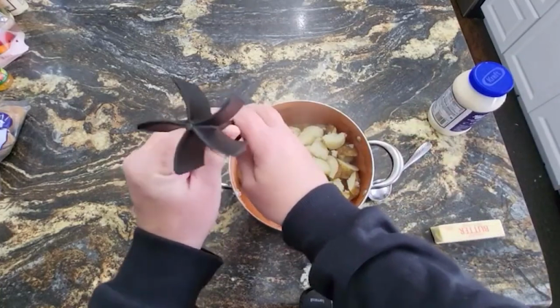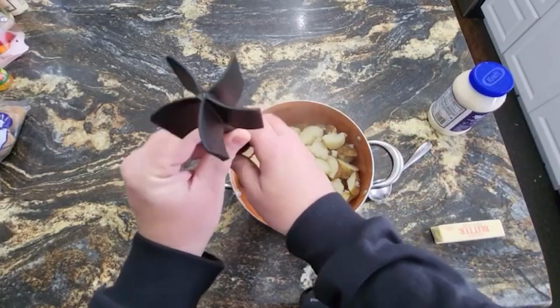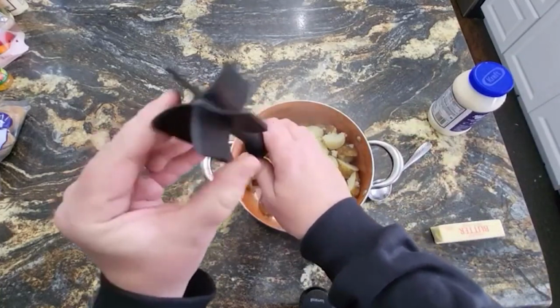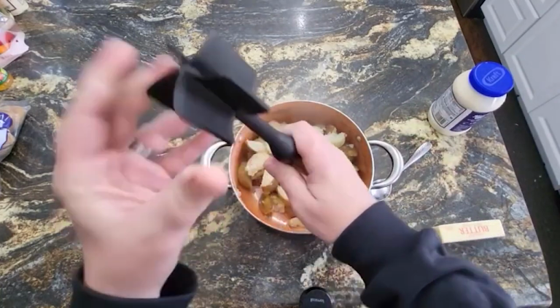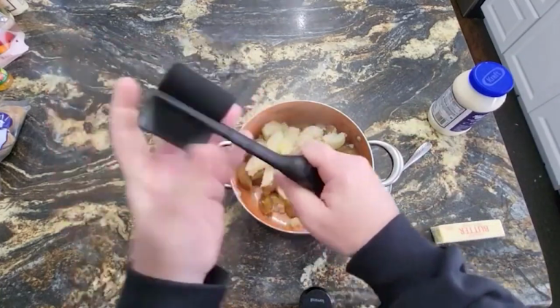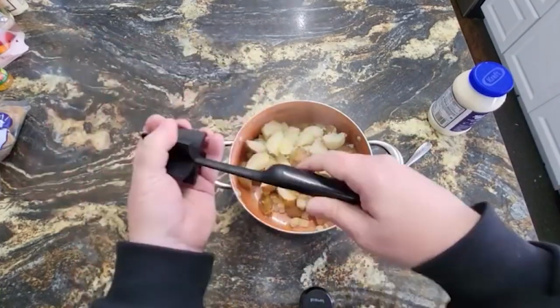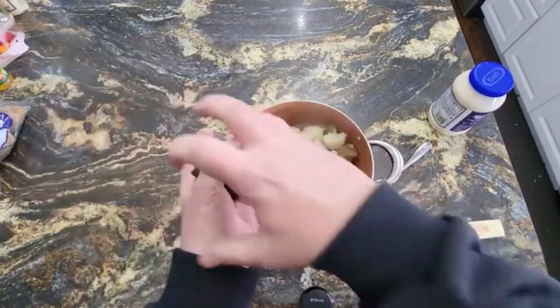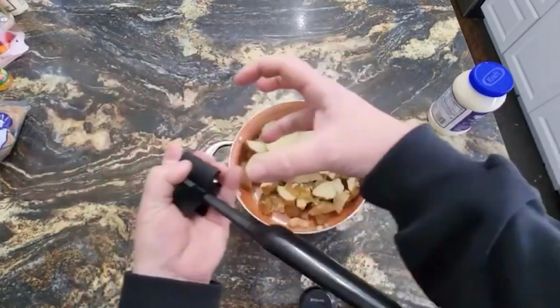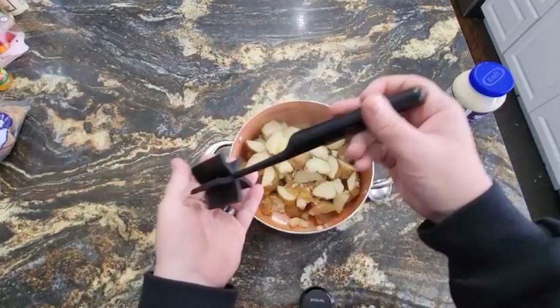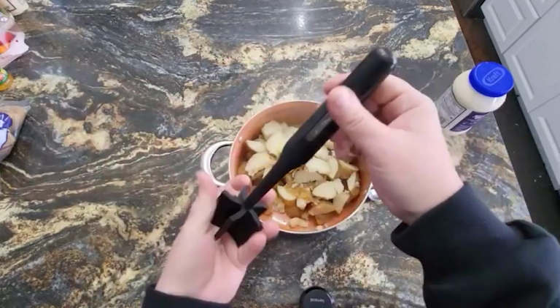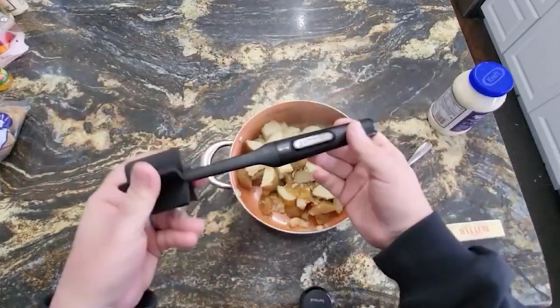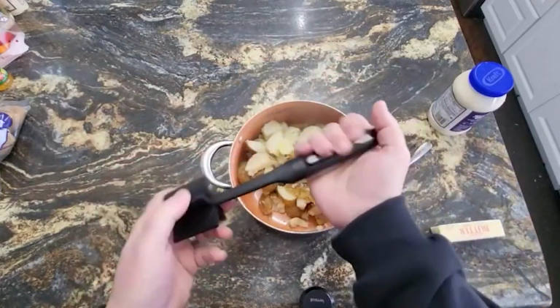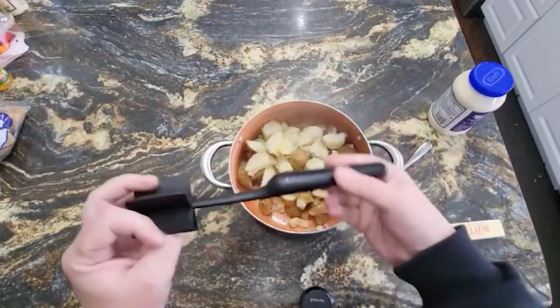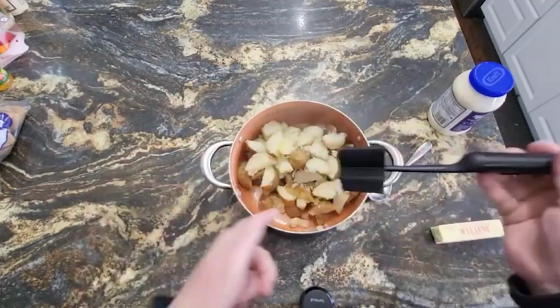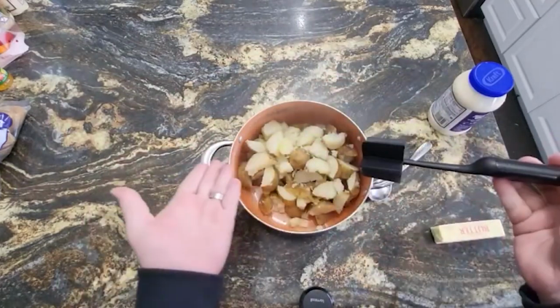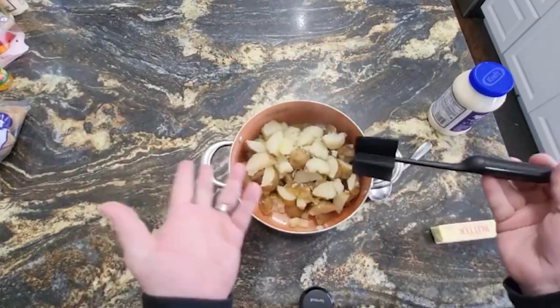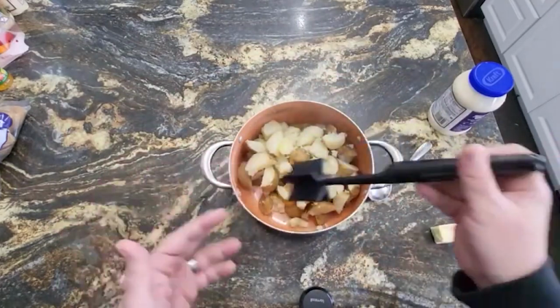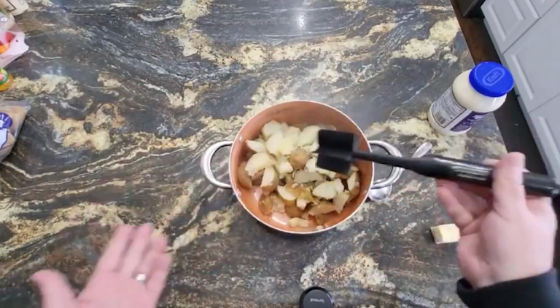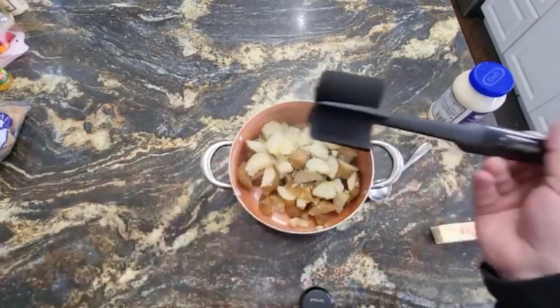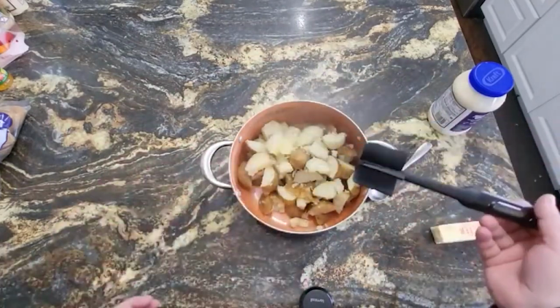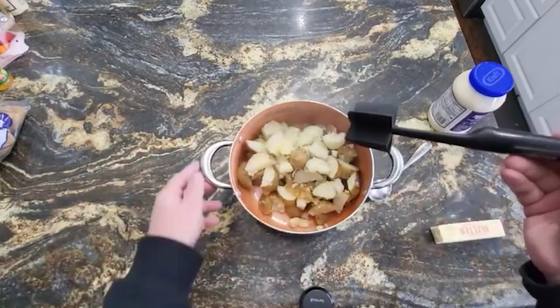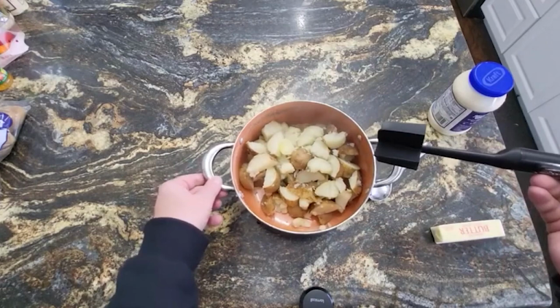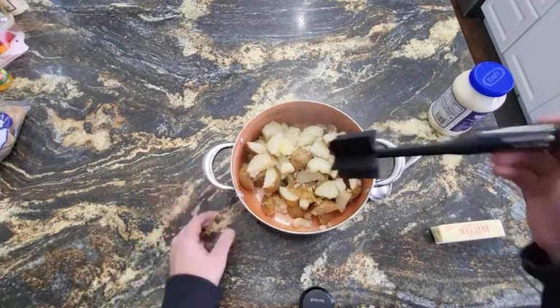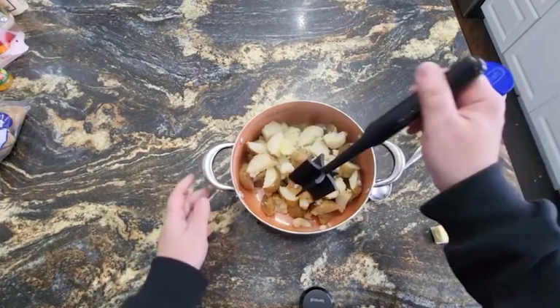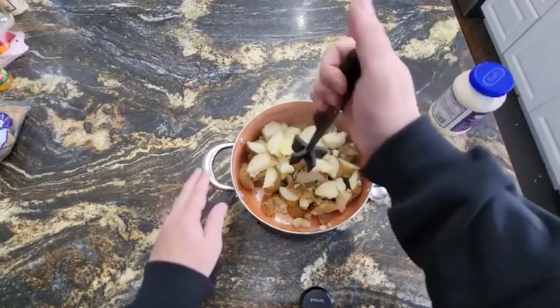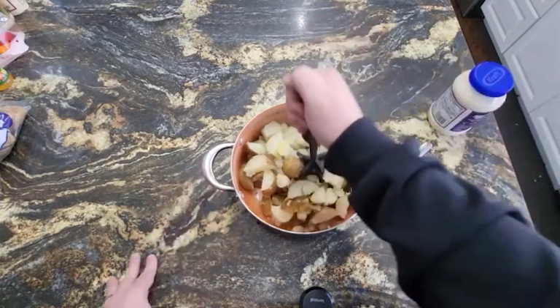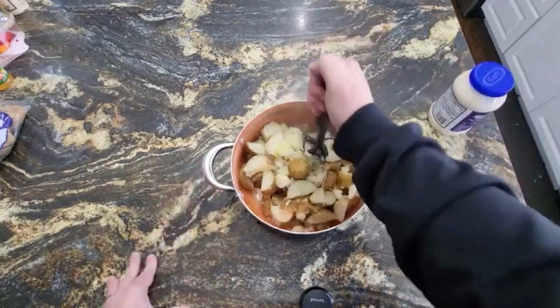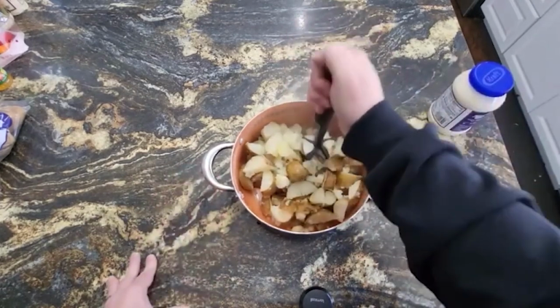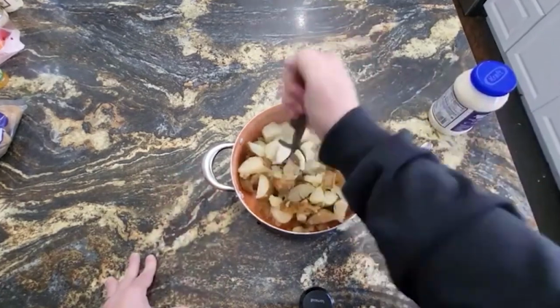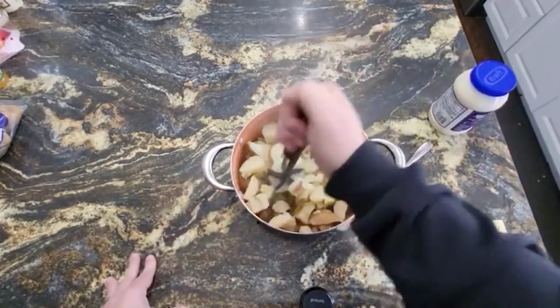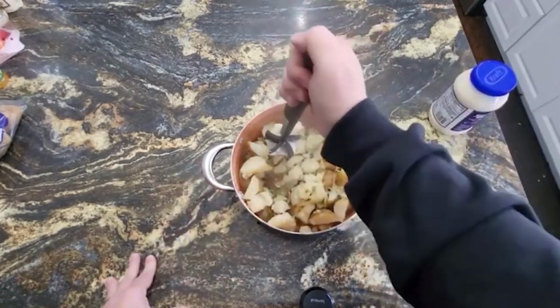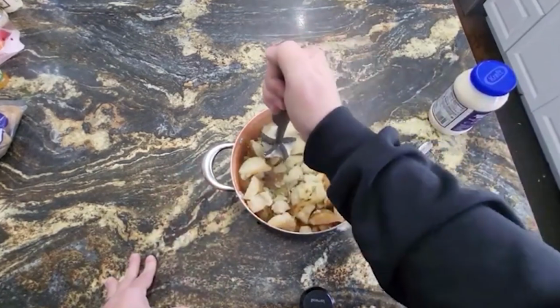Quickly mix and mash softer-cooked foods like potatoes, yams, pumpkin, squash, rutabagas, turnips, parsnips, carrots, apples, bananas, and more. Safe to use on all types of cookware, including nonstick-coated.